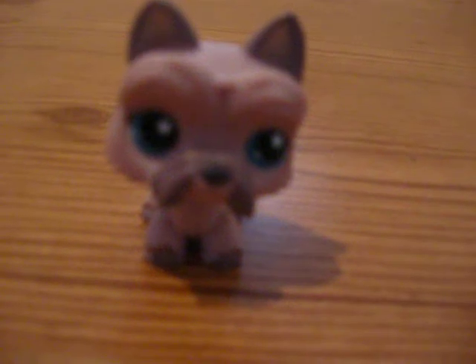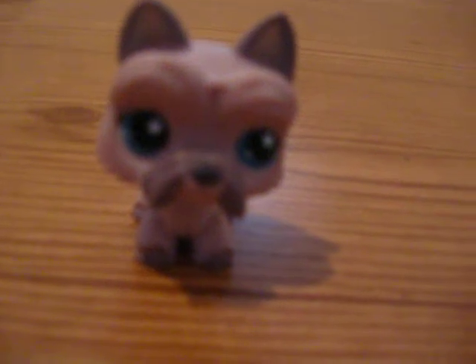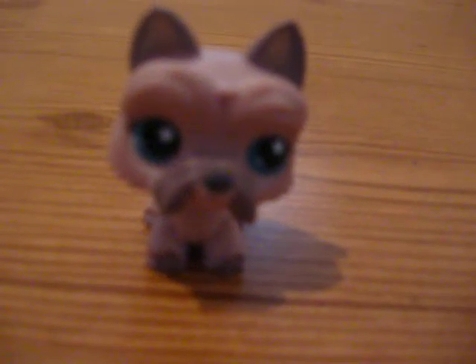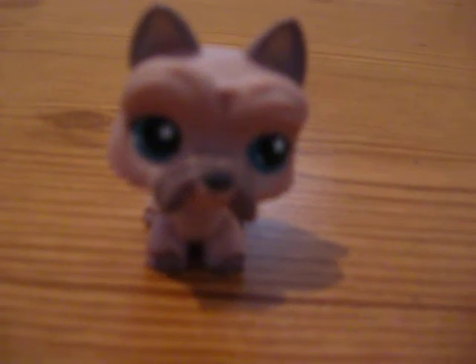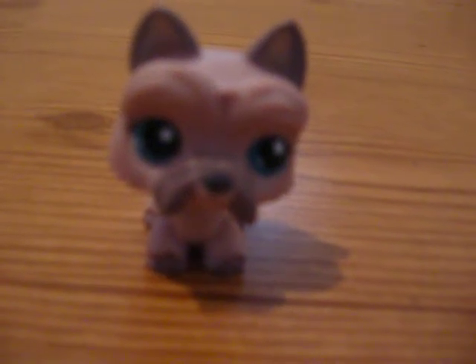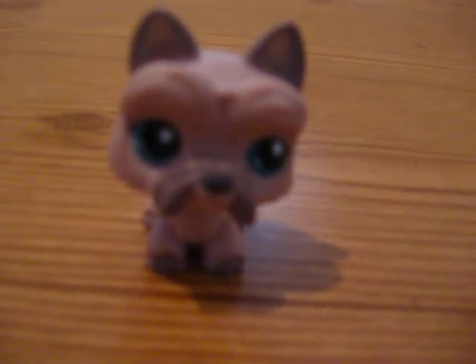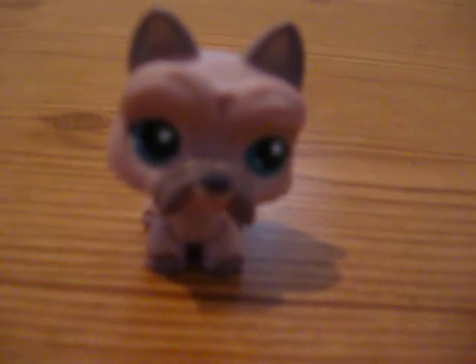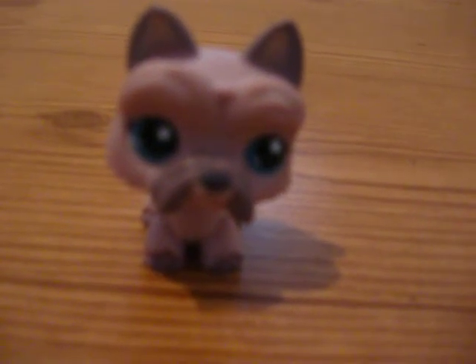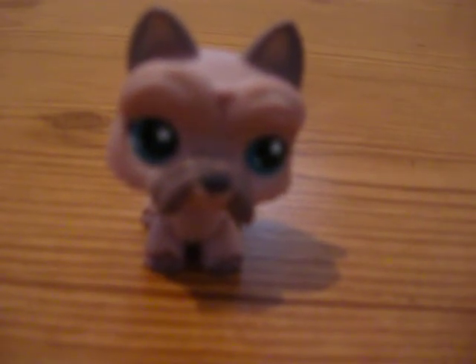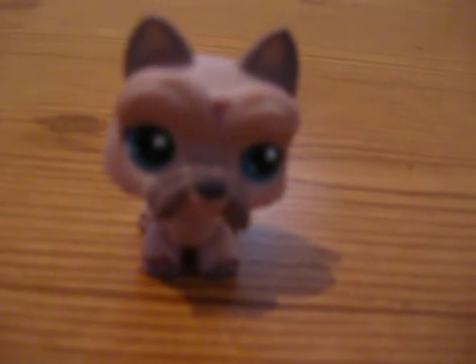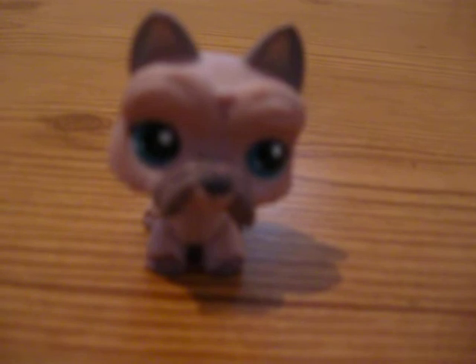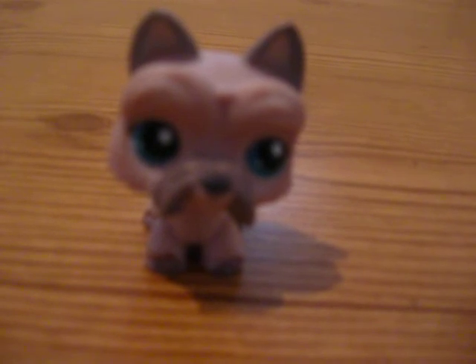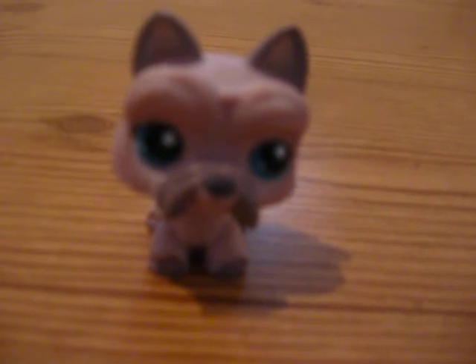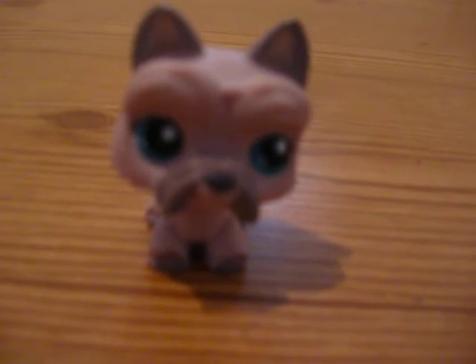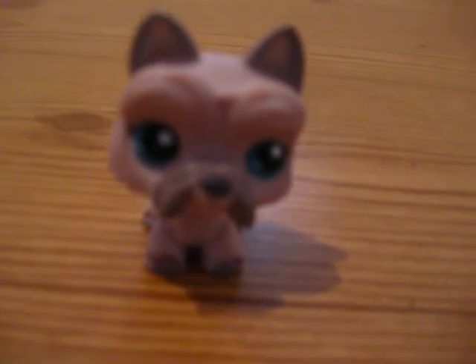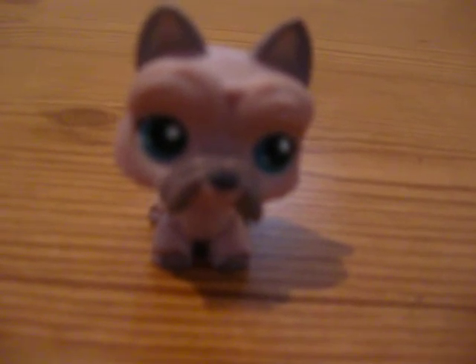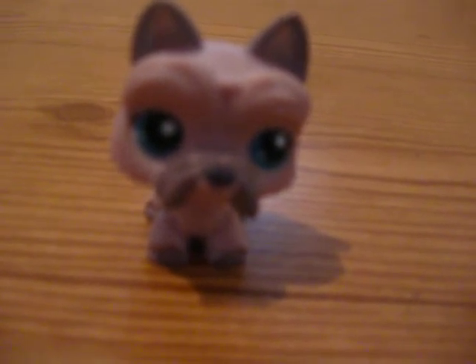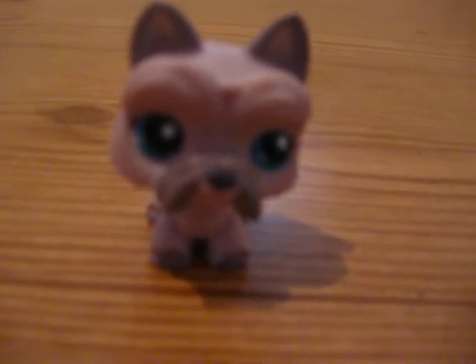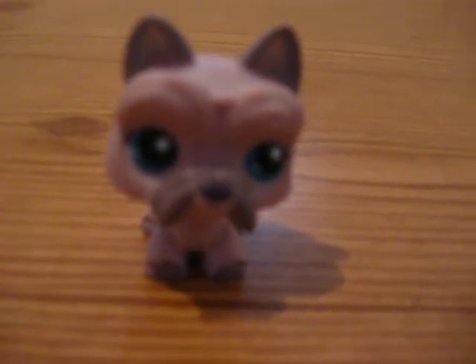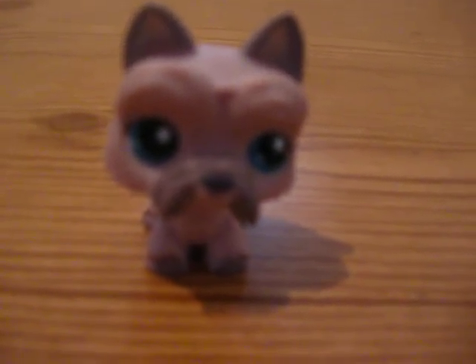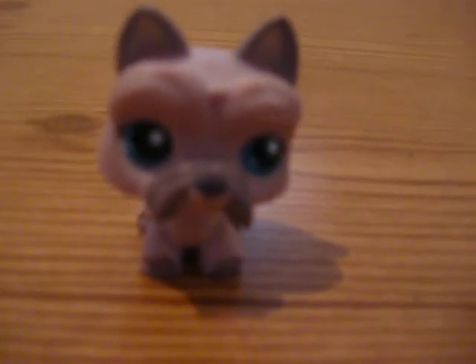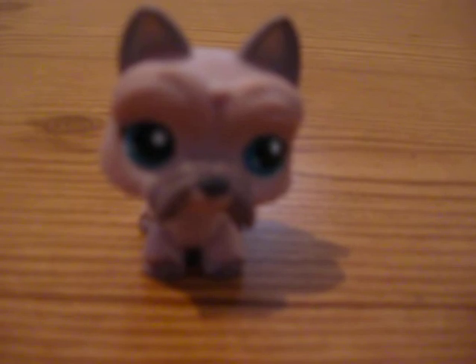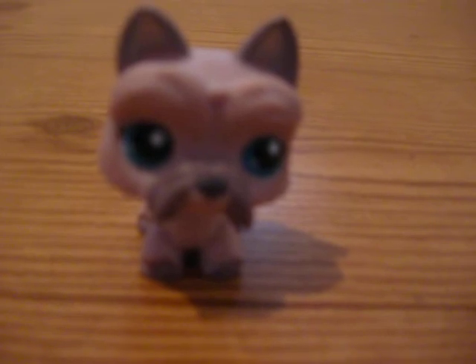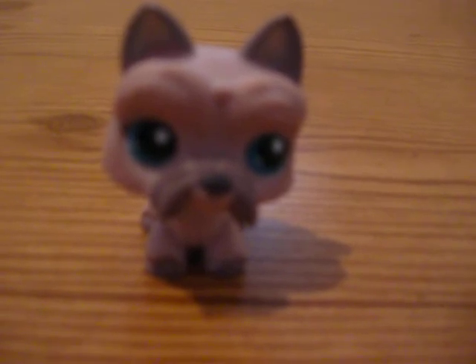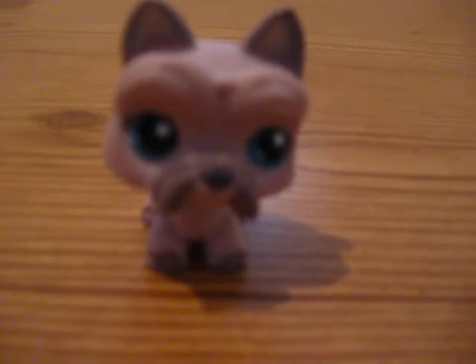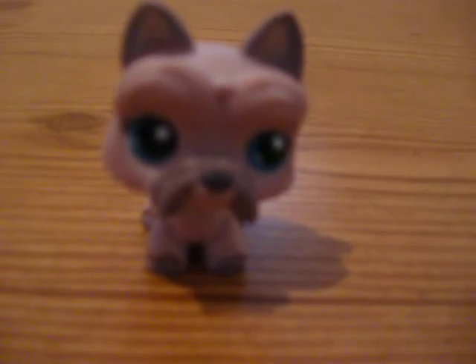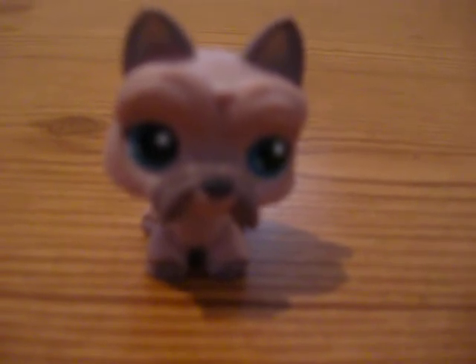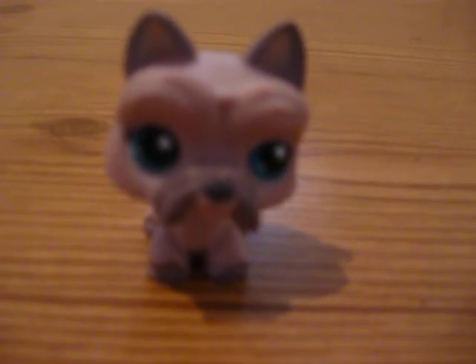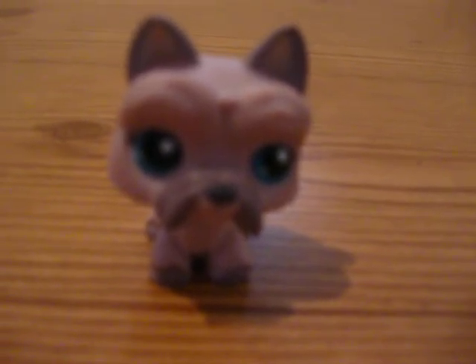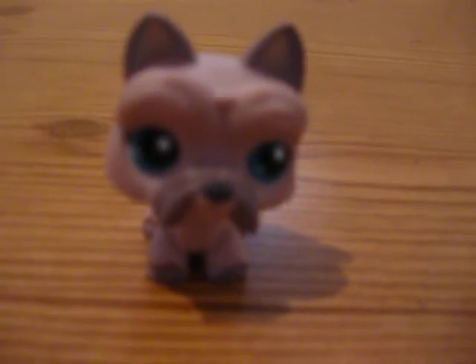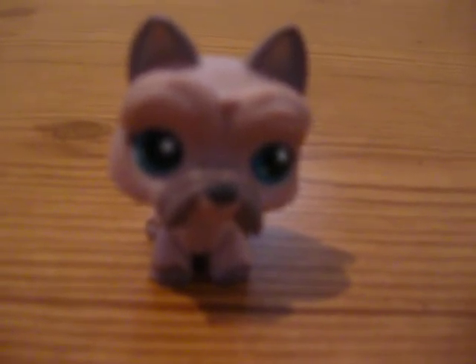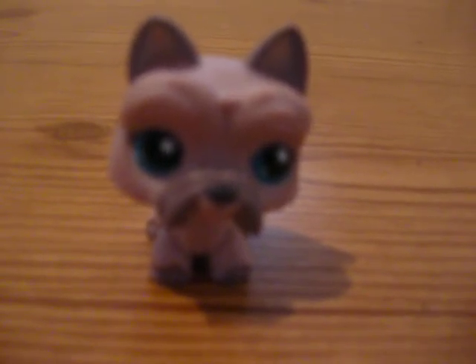Hello YouTubers. This is Littlest Pet Shop Fan and today I'm going to do a video about voices. When we first started to do Littlest Pet Shop videos, I realized that the voices kind of had to match the animal.